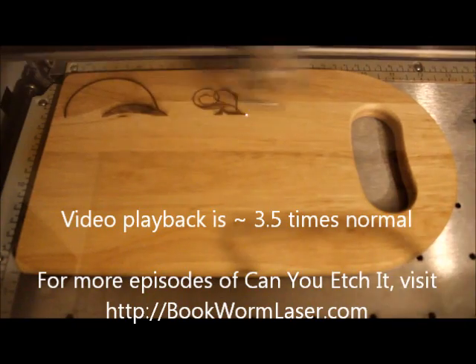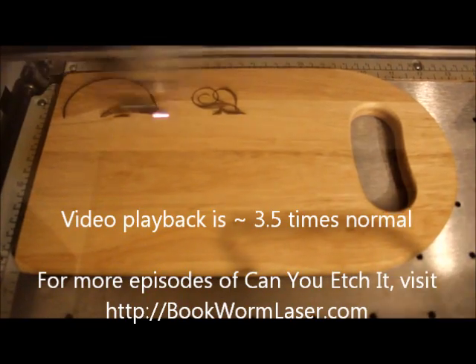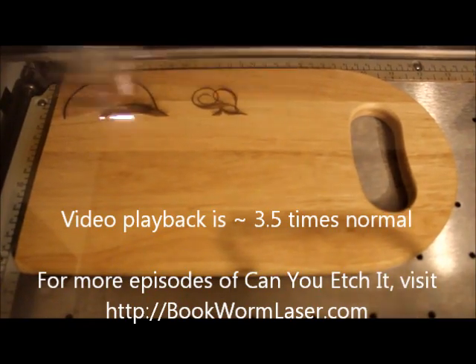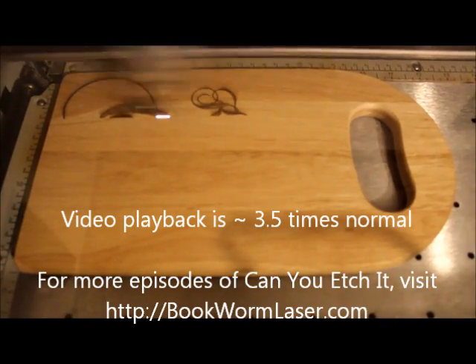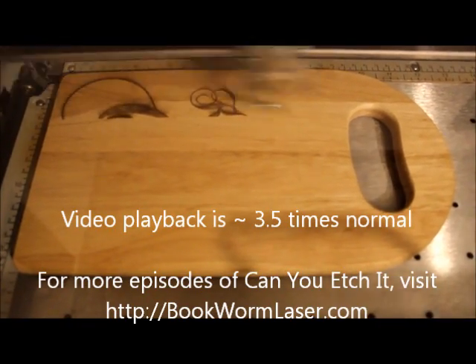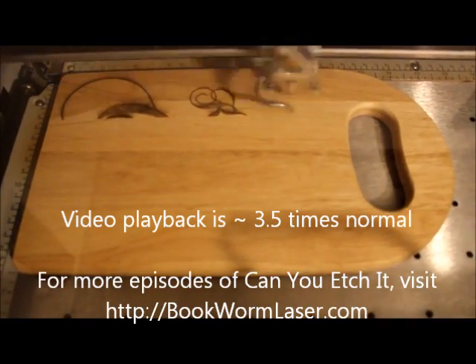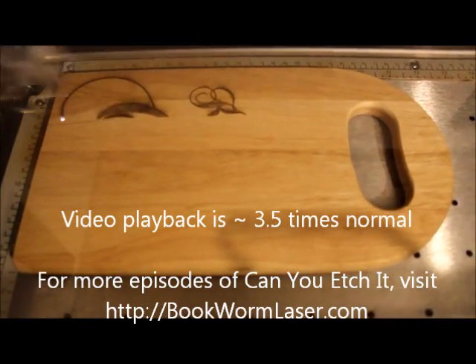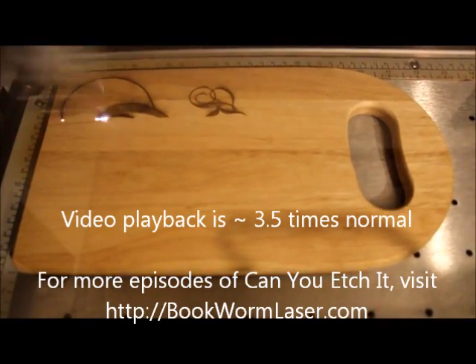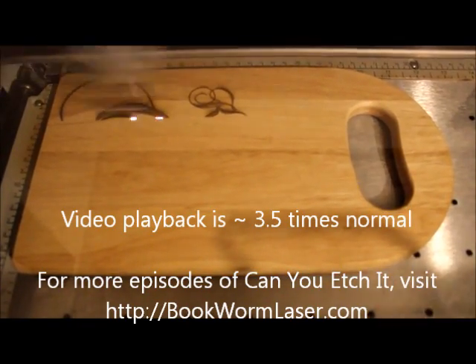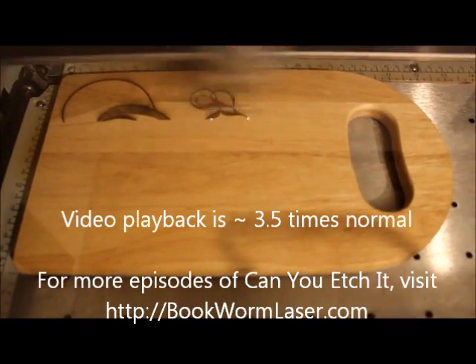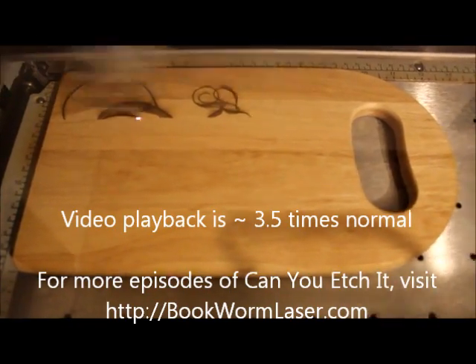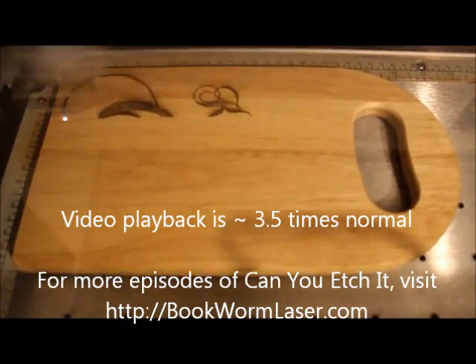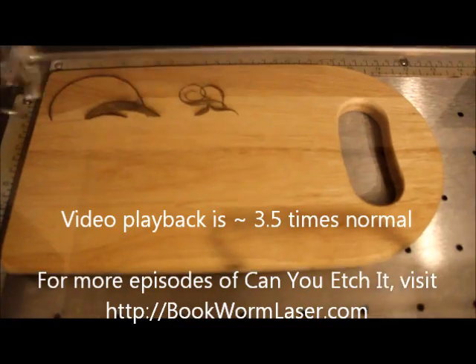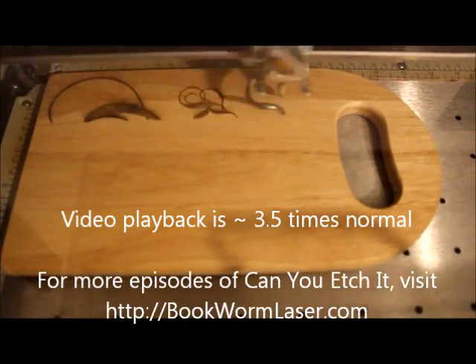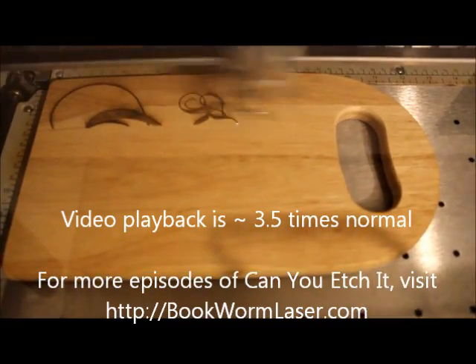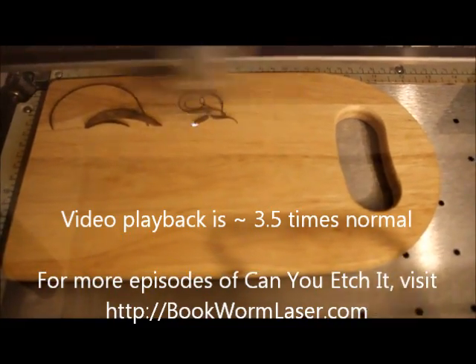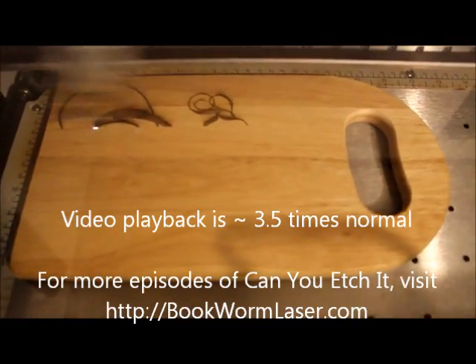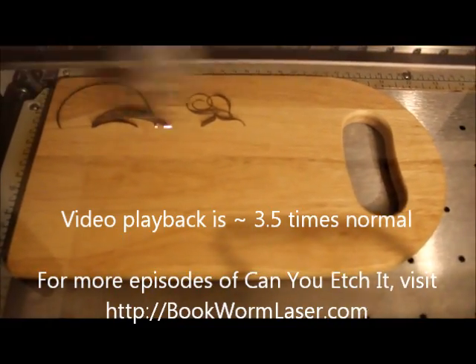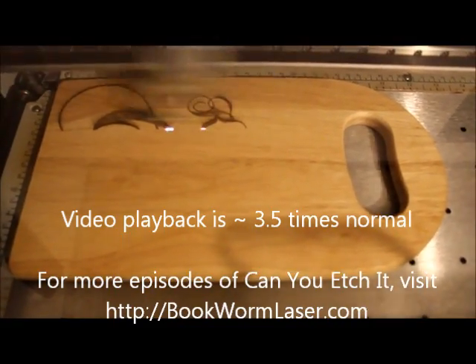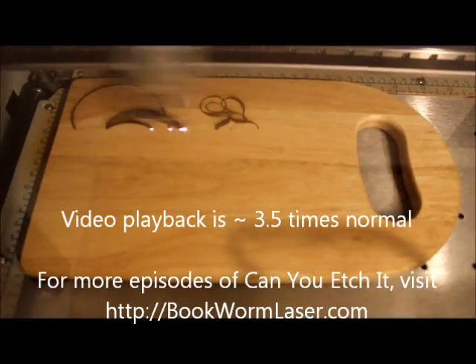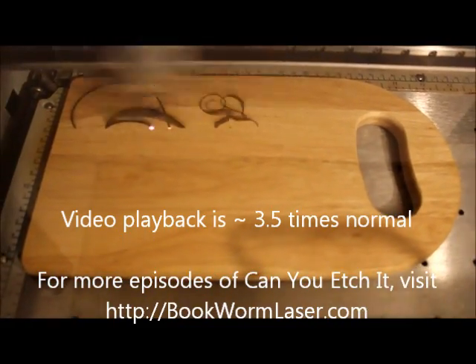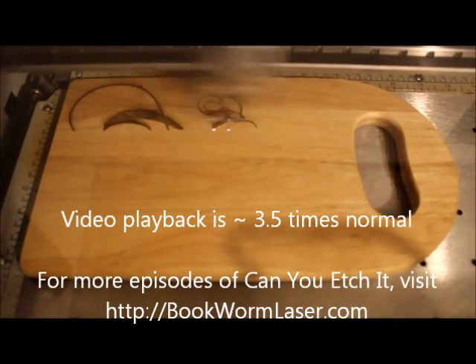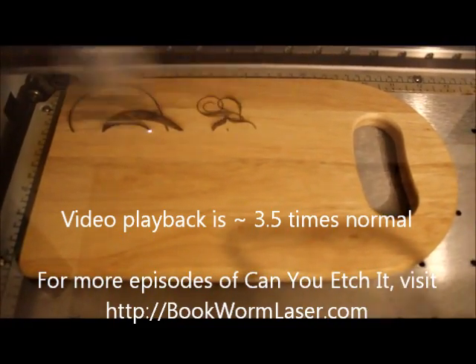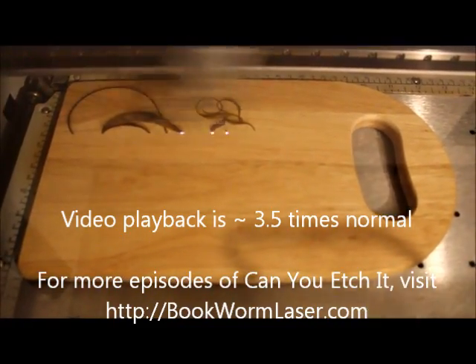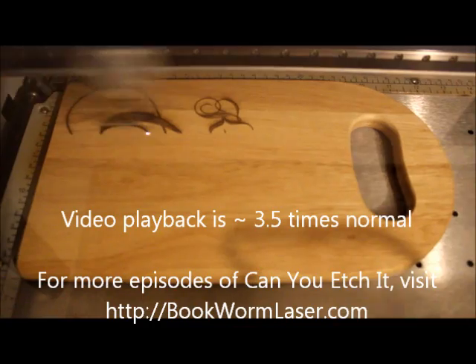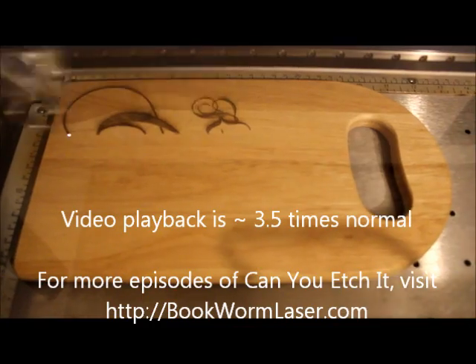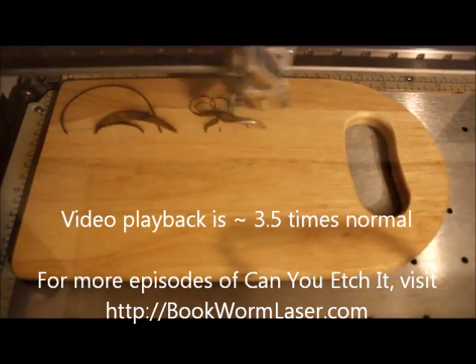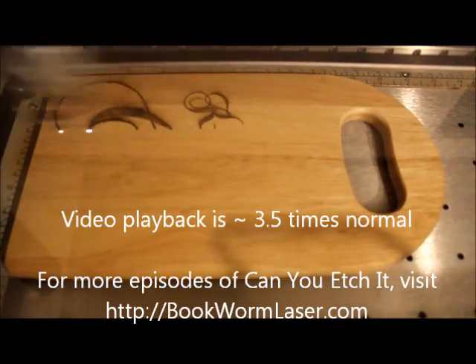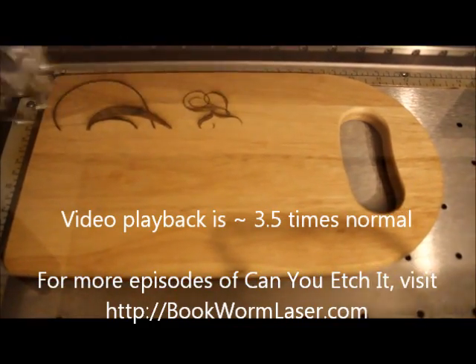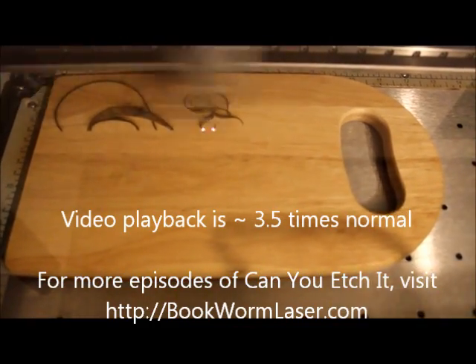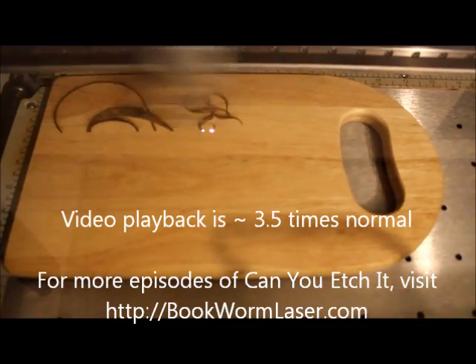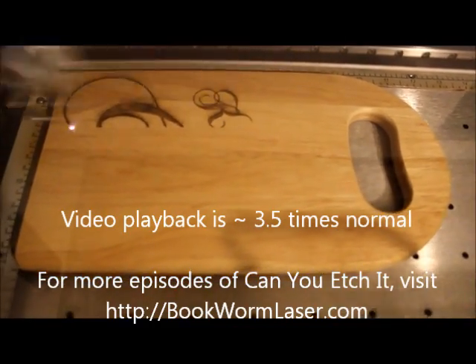The design being engraved is the old saying, "Kiss the Cook." Although I would not use the design side for cutting due to the difficulty in cleaning, the other side would work well. It makes a nice addition to the kitchen and some good advice for your spouse when you're doing the cooking.